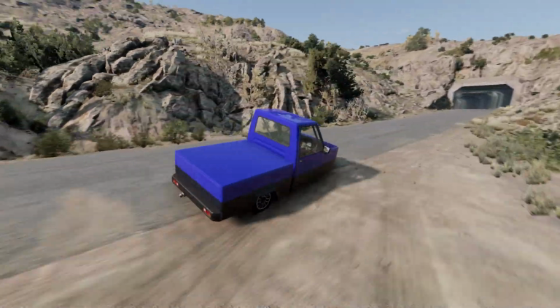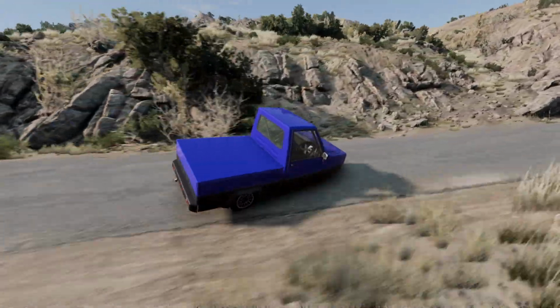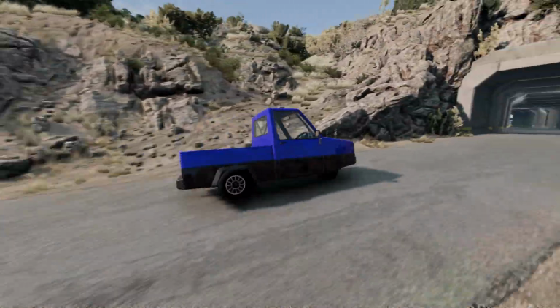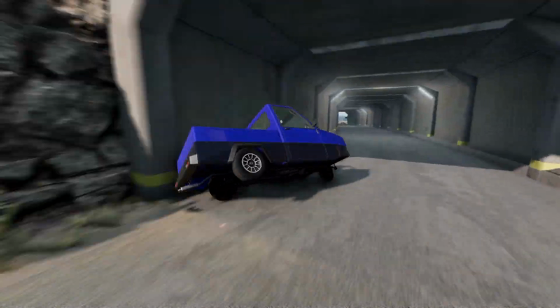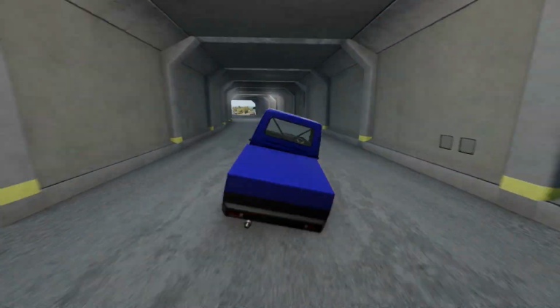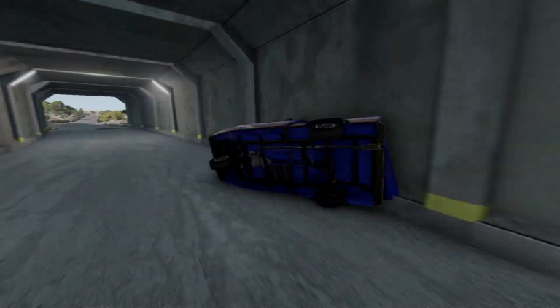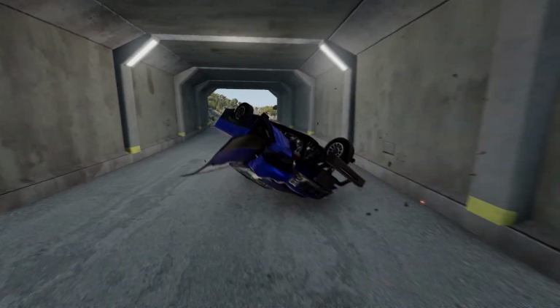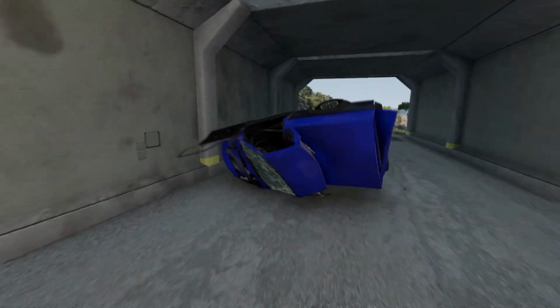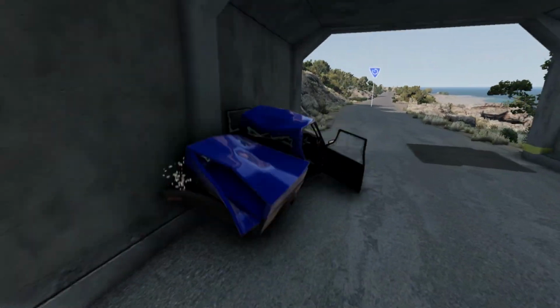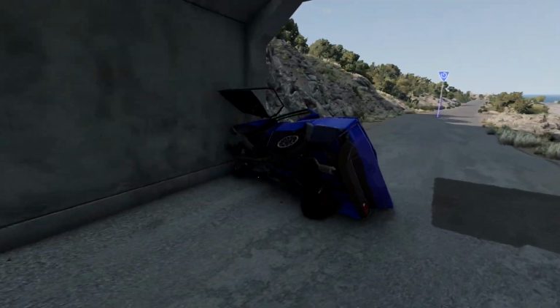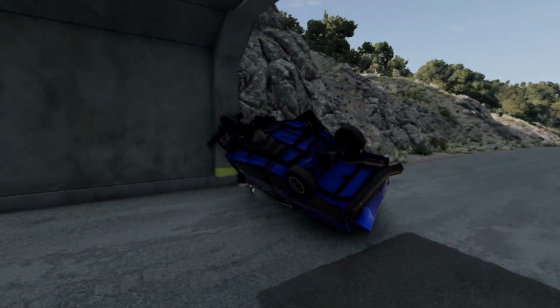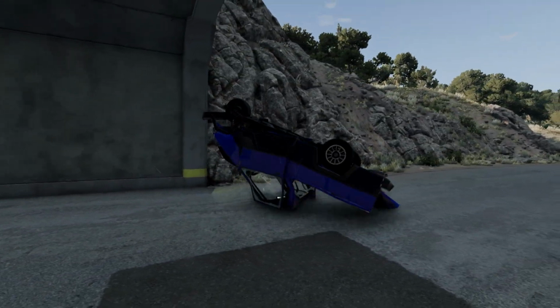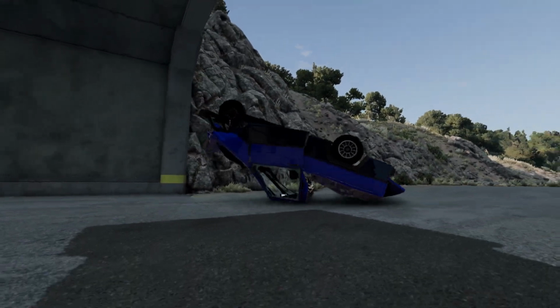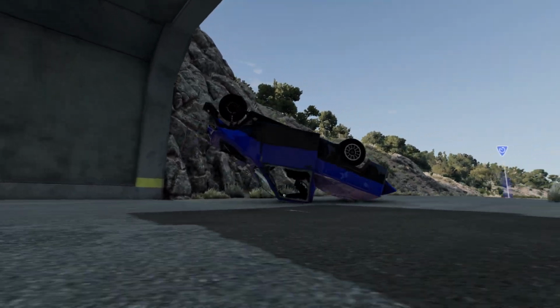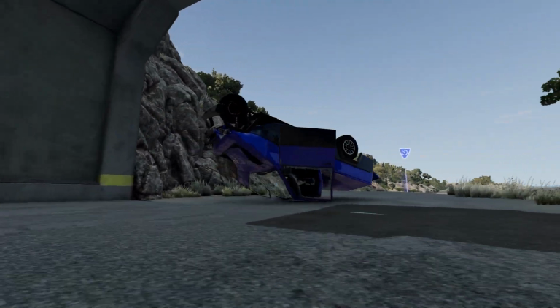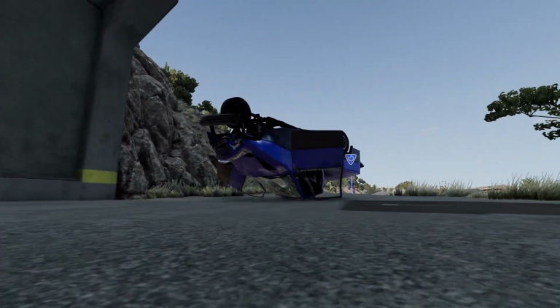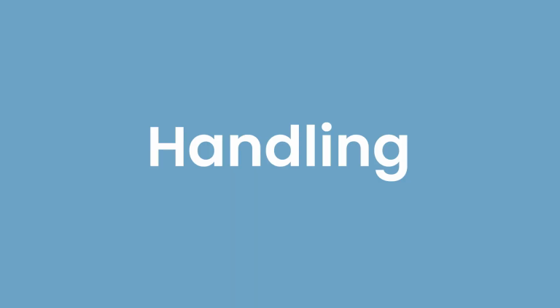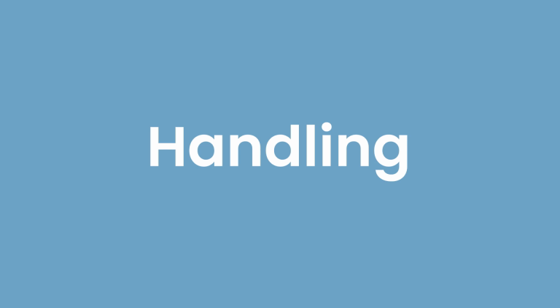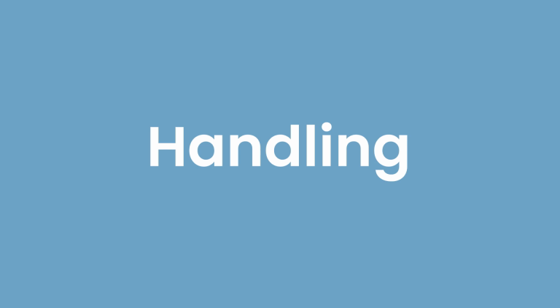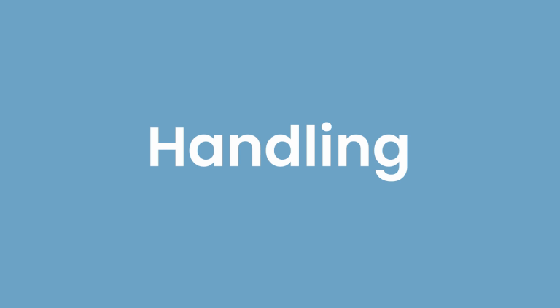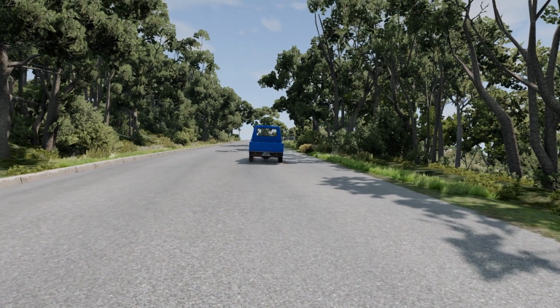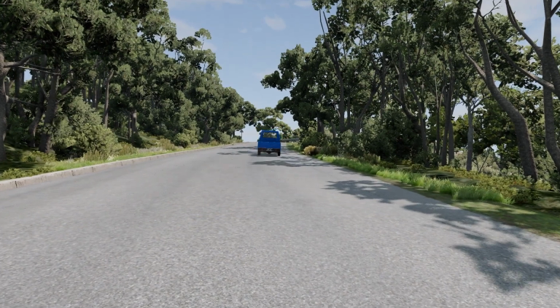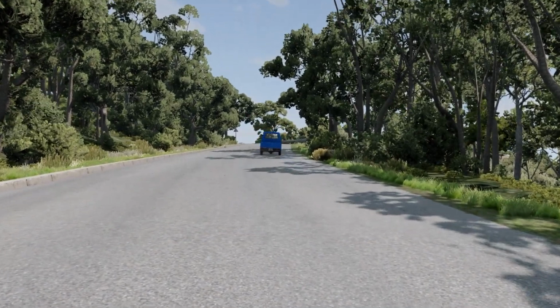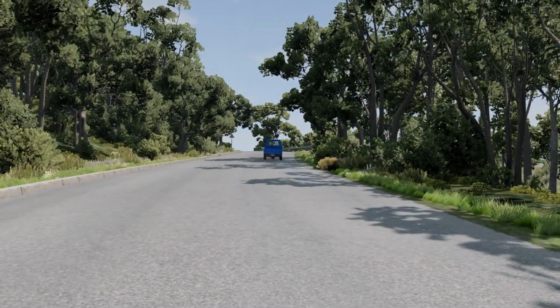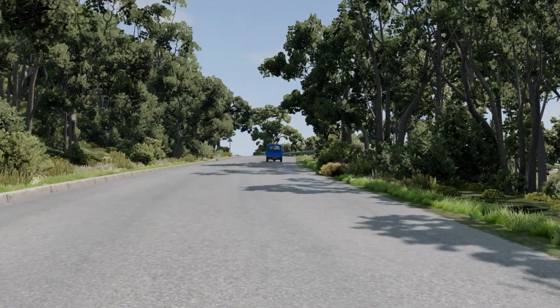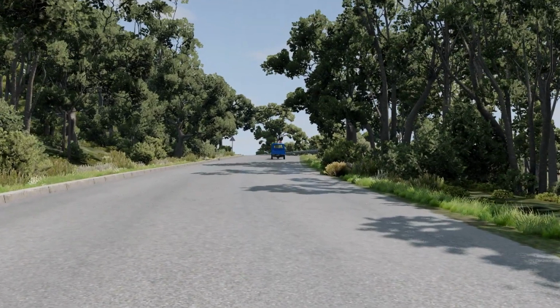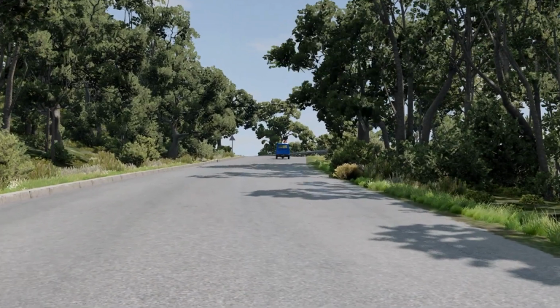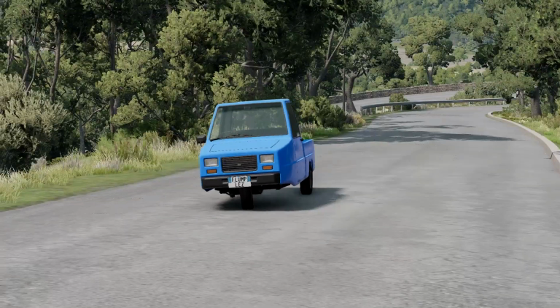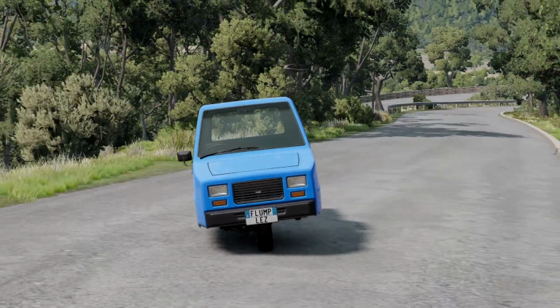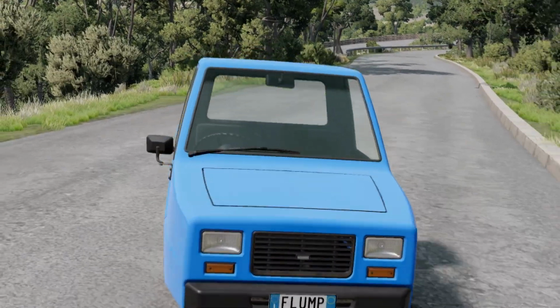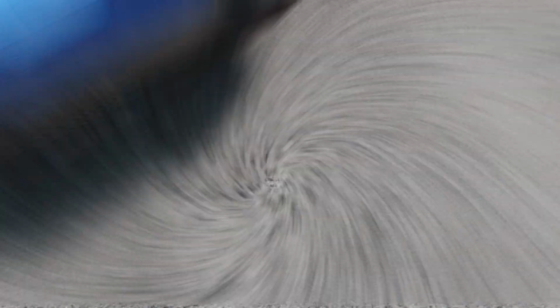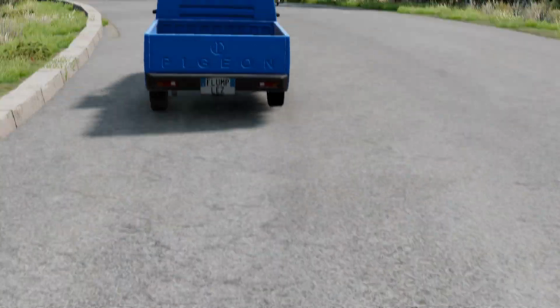Now that's out of the way, we can talk about the main reason why everyone should love this car: the impeccable handling. The unique three-wheeled approach will ensure all corners are completed in a safe and elegant manner,